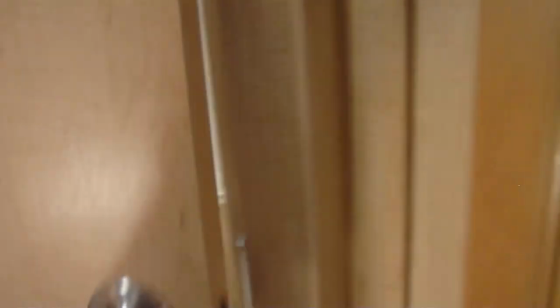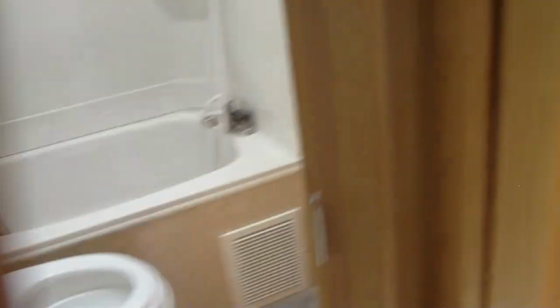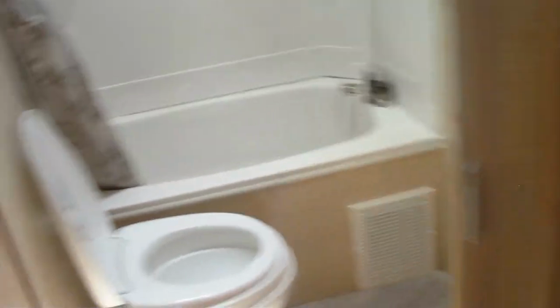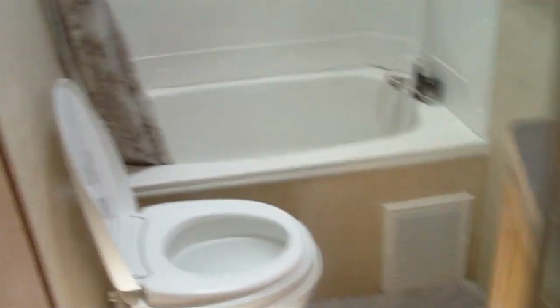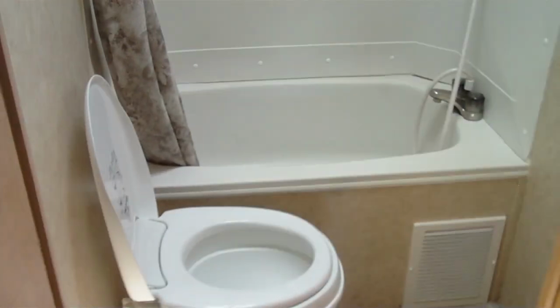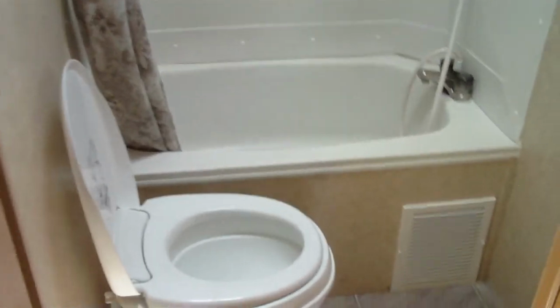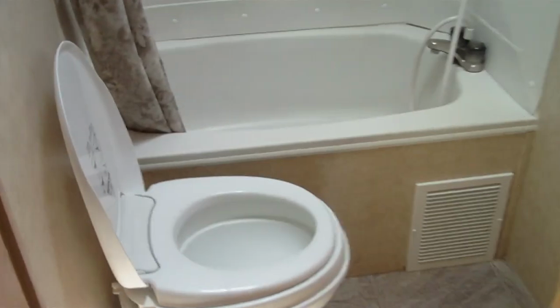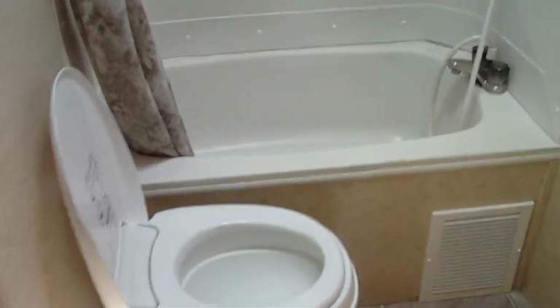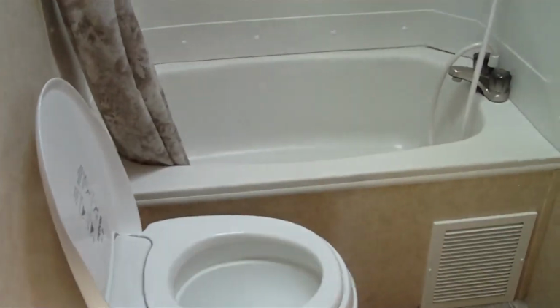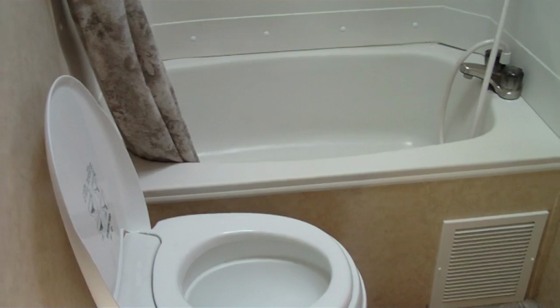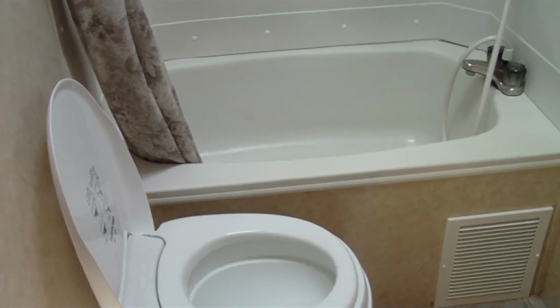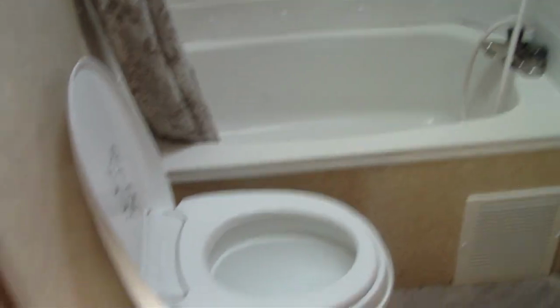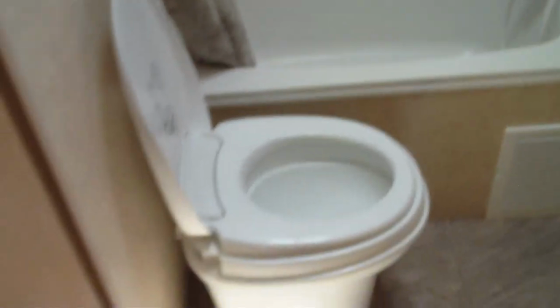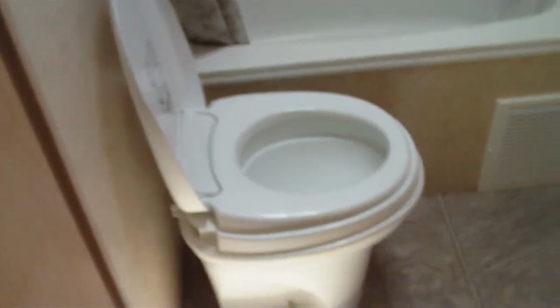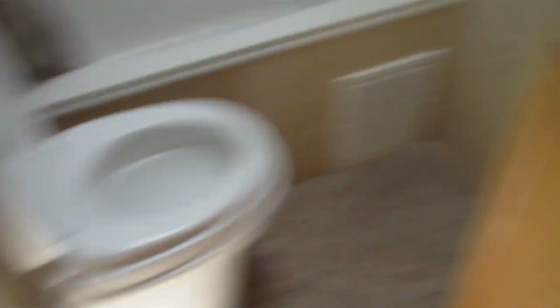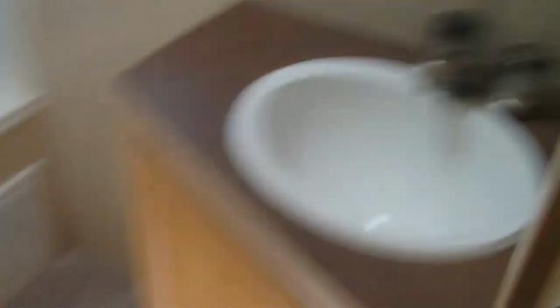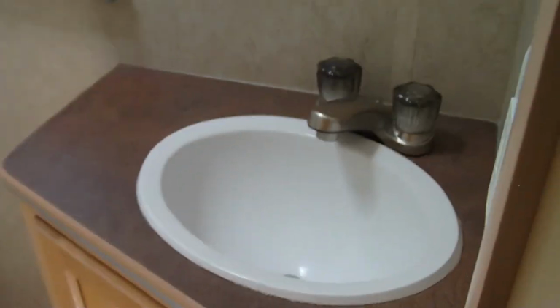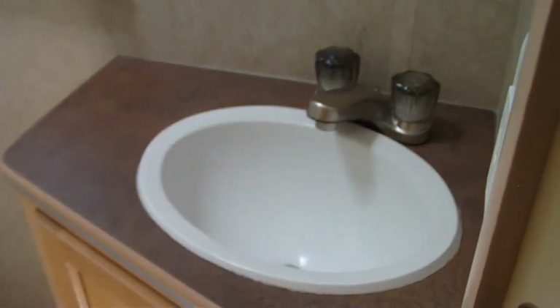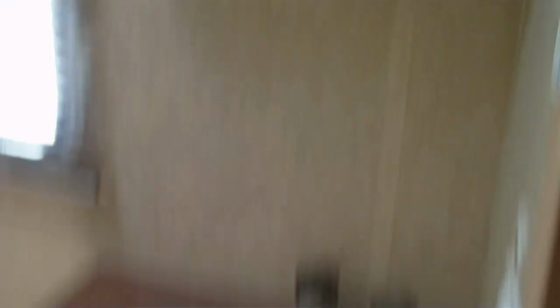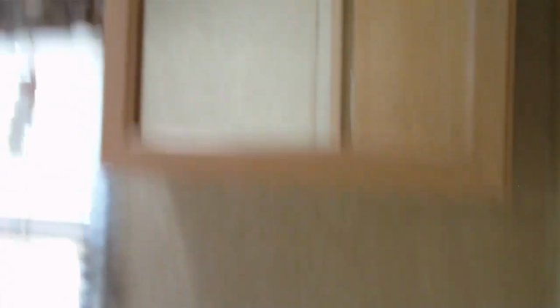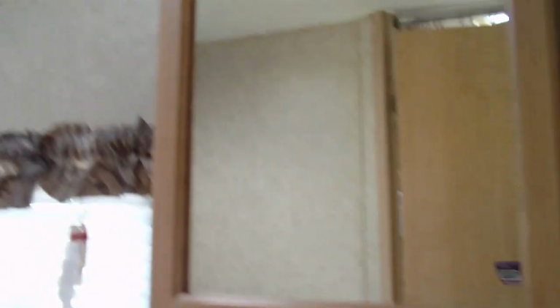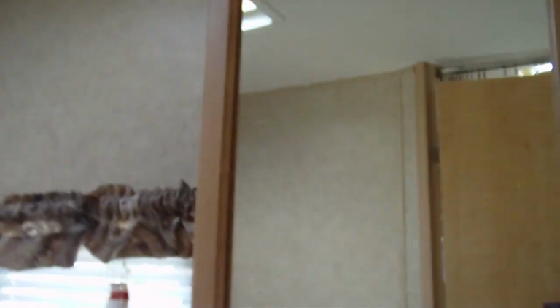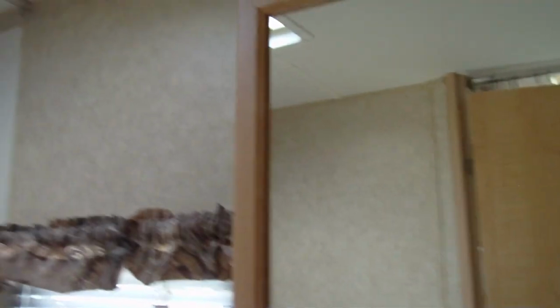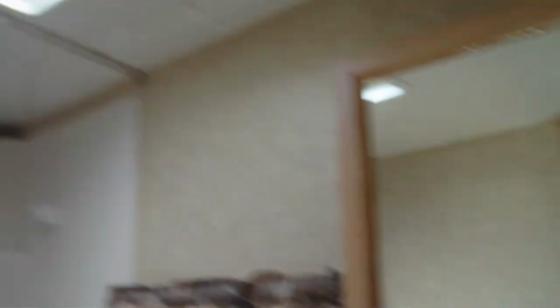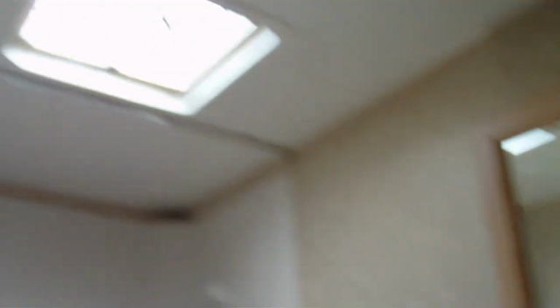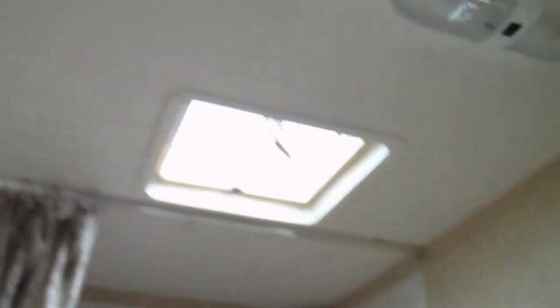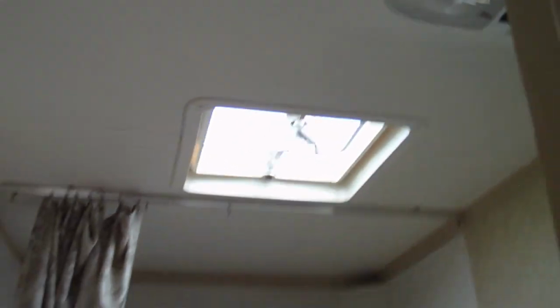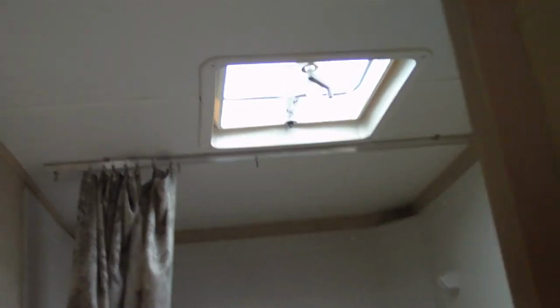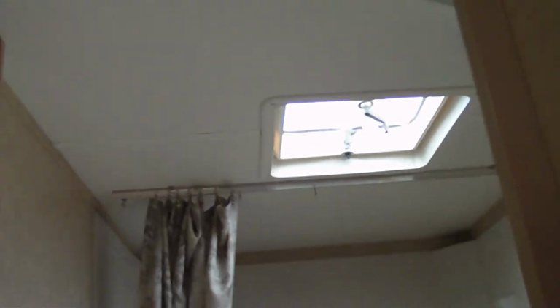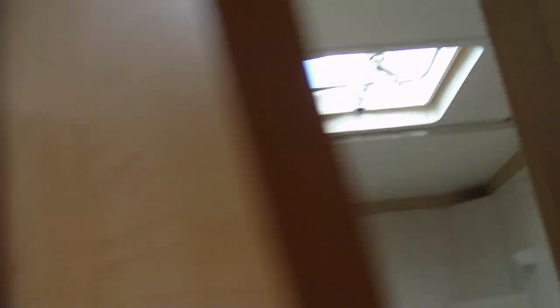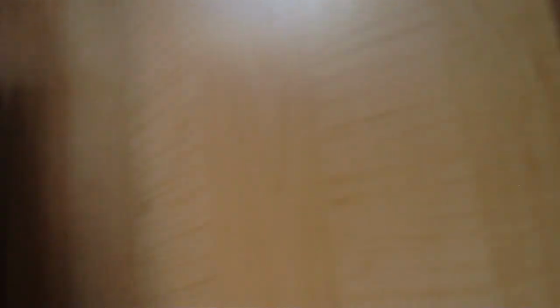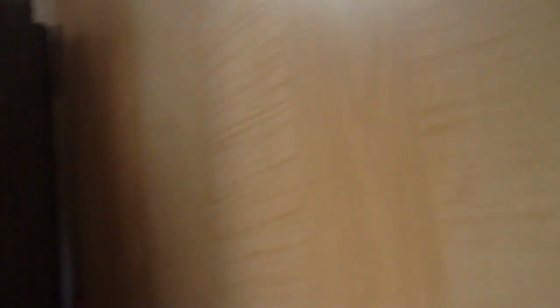Here's the bathroom. A tub to bathe the kids in. Toilet. Medicine cabinet. There's a fan up above.